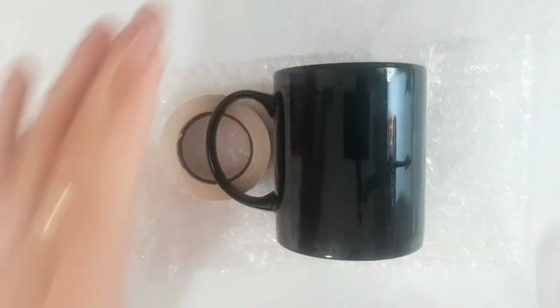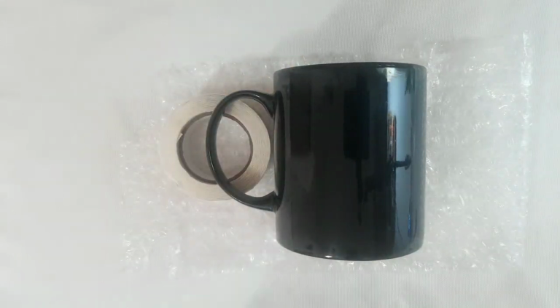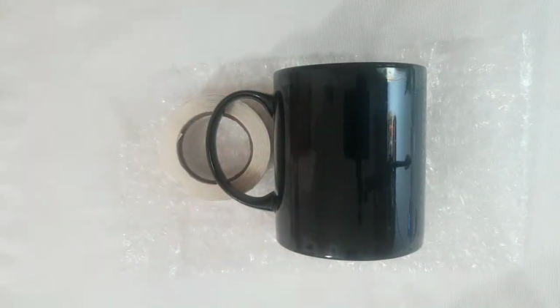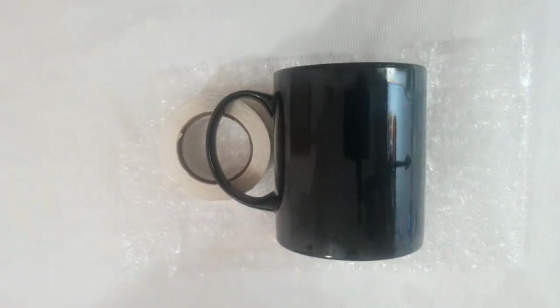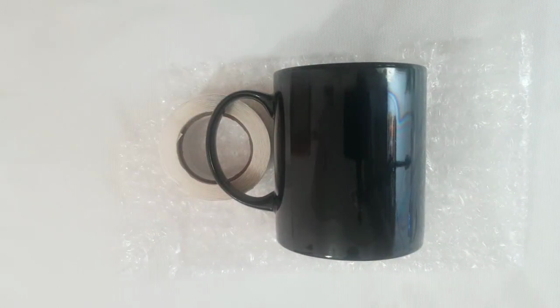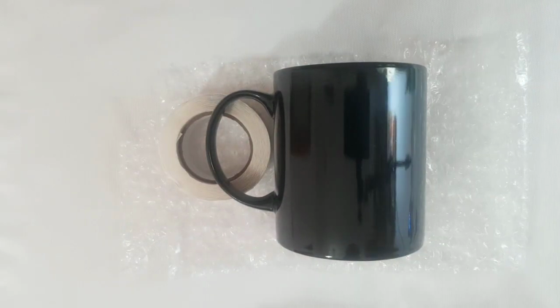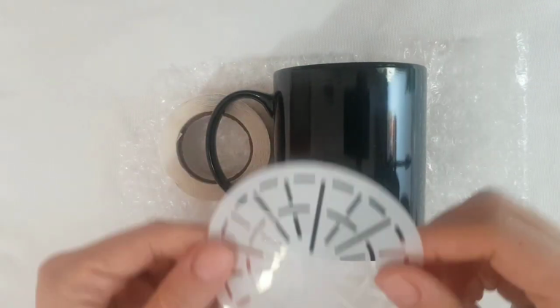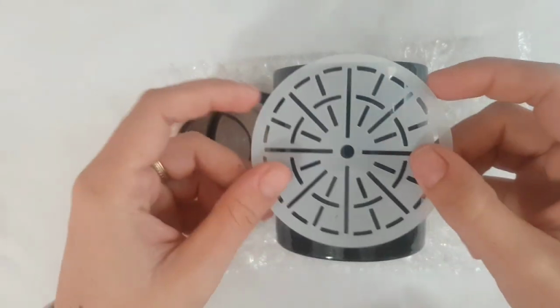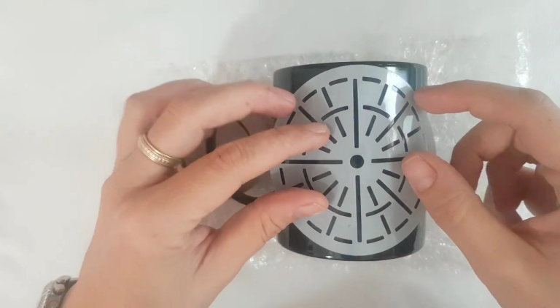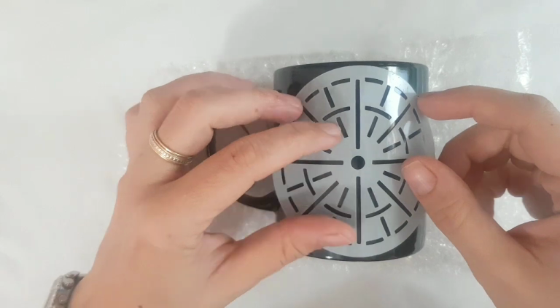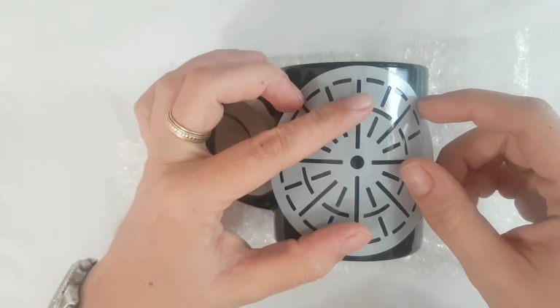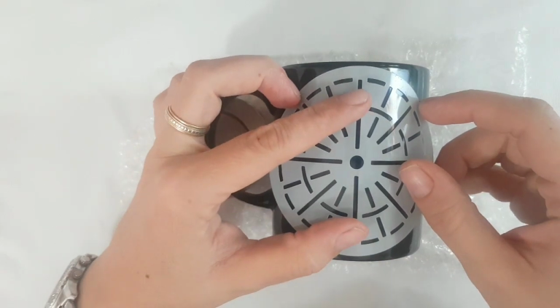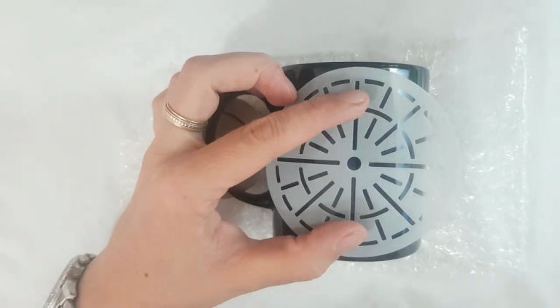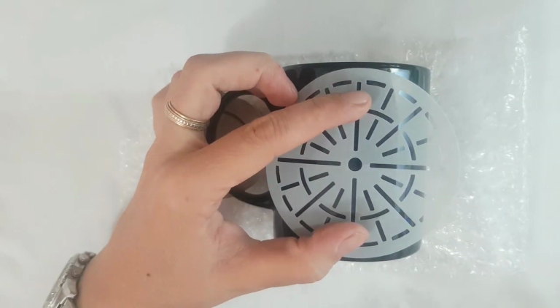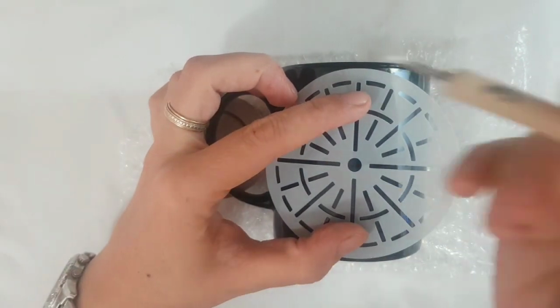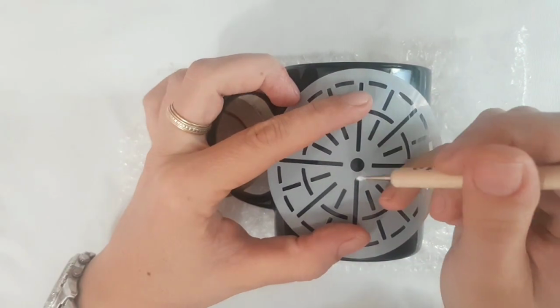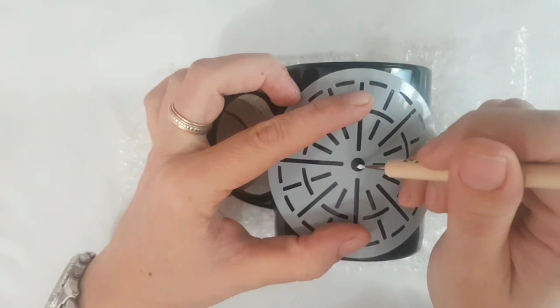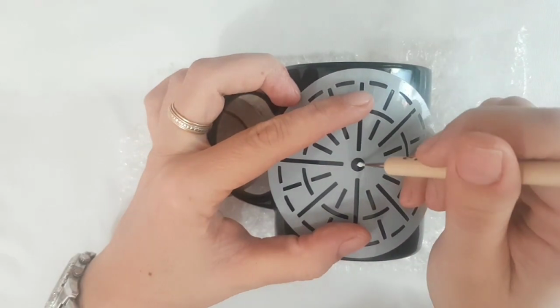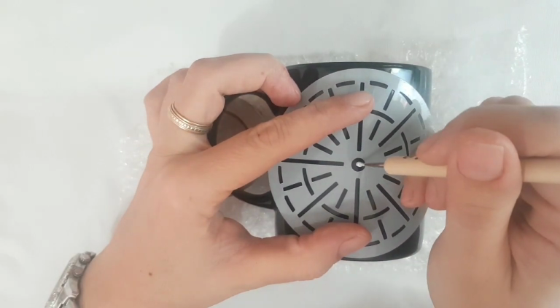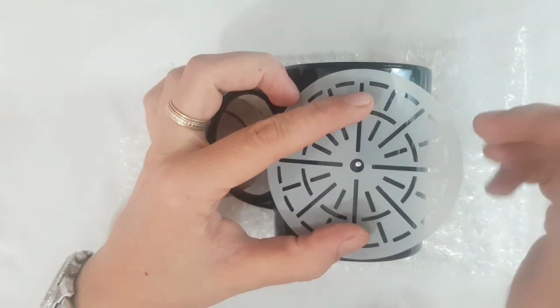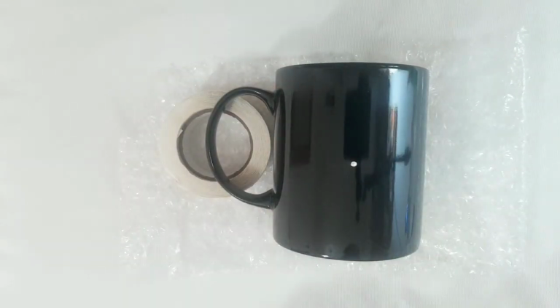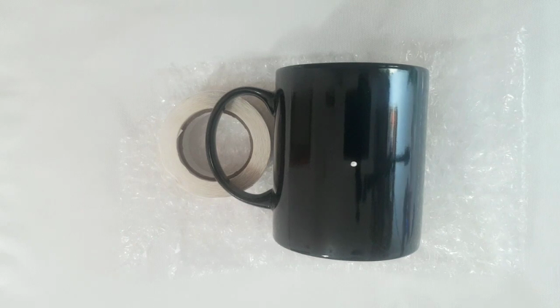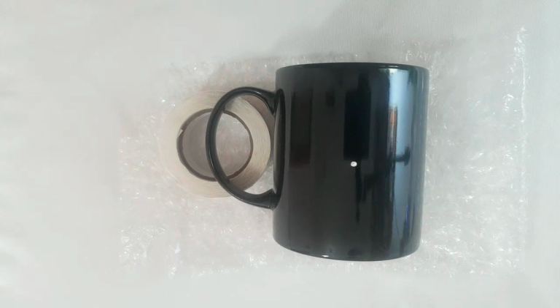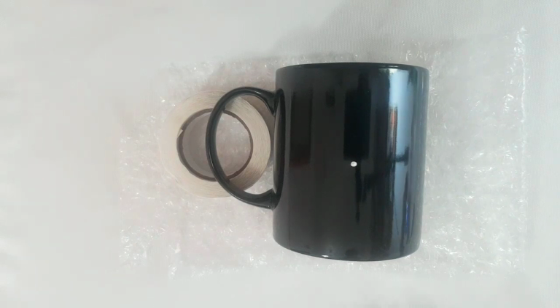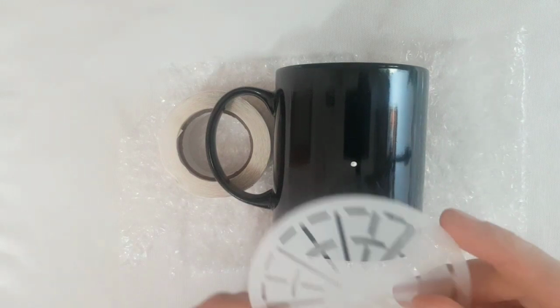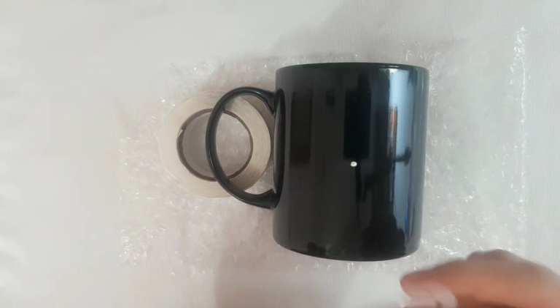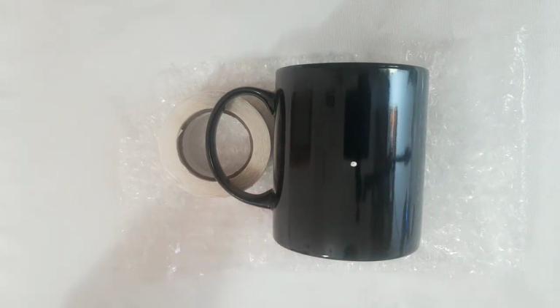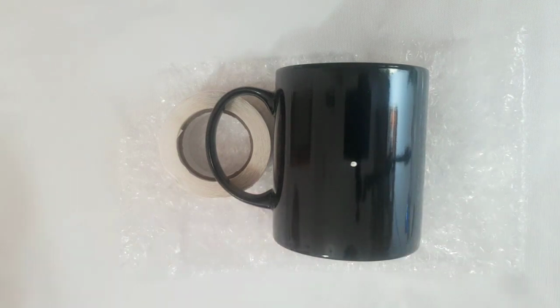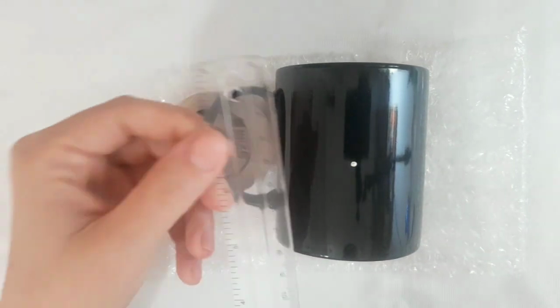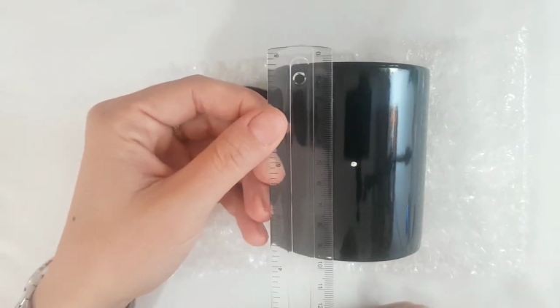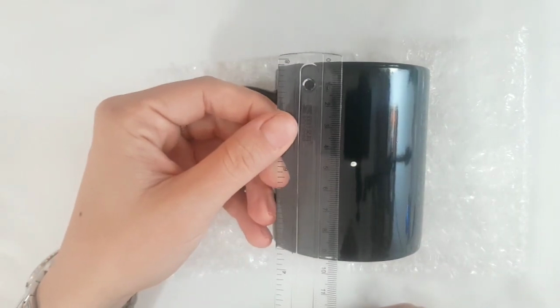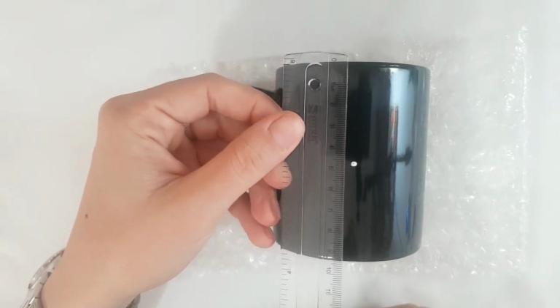I'm going to measure now with my small stencil and place the central dot. If you don't have one, no worries — you can use a simple ruler and make measurements of halfway on your mug.